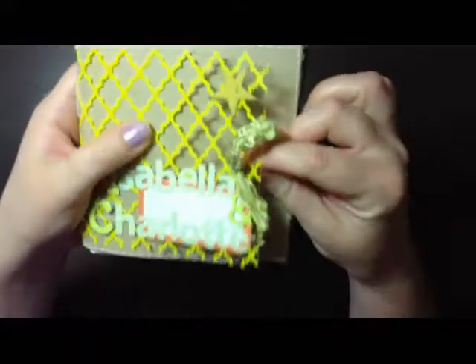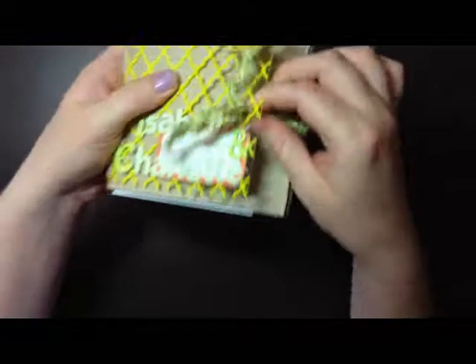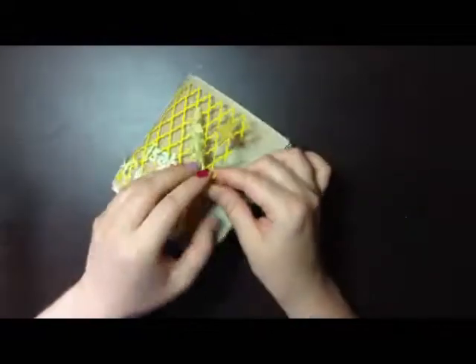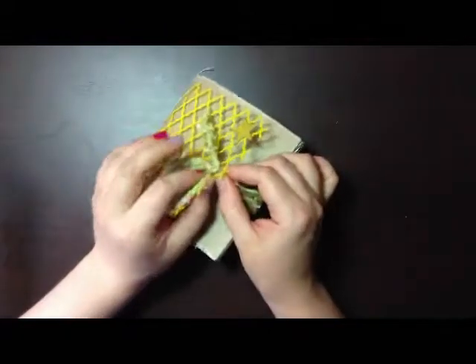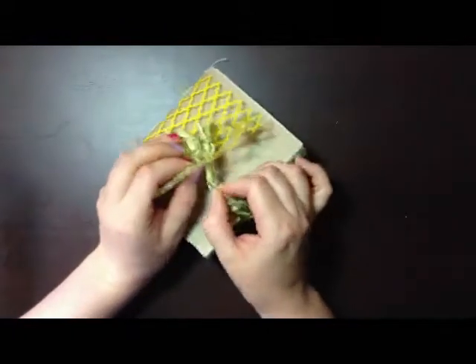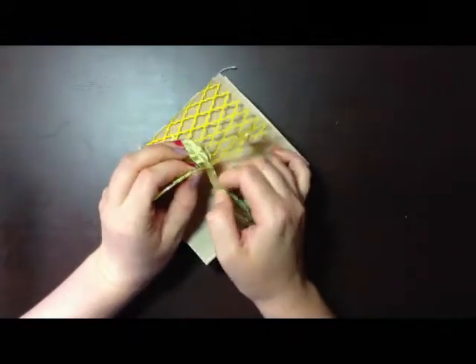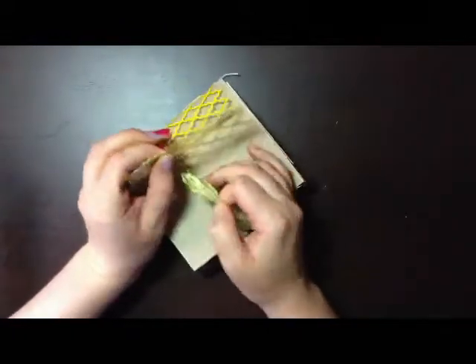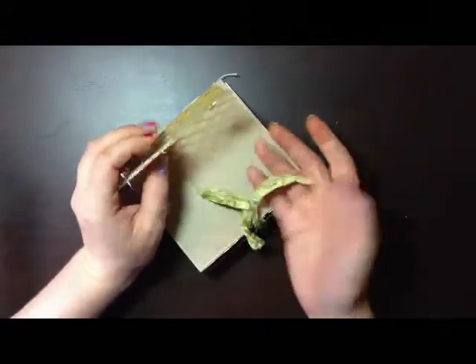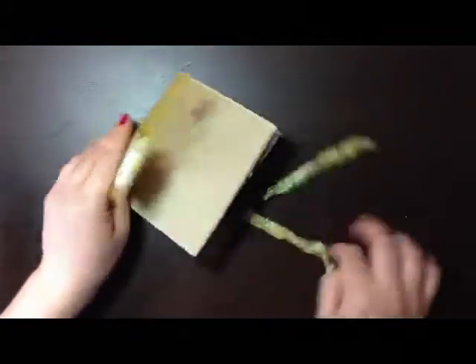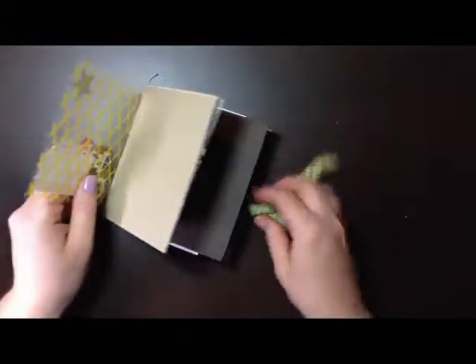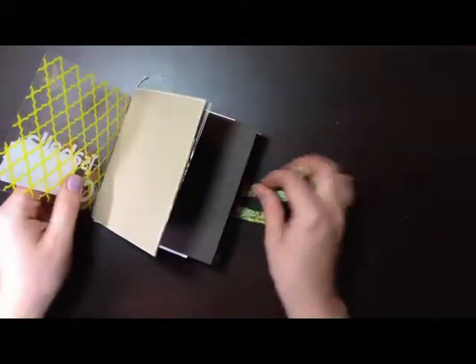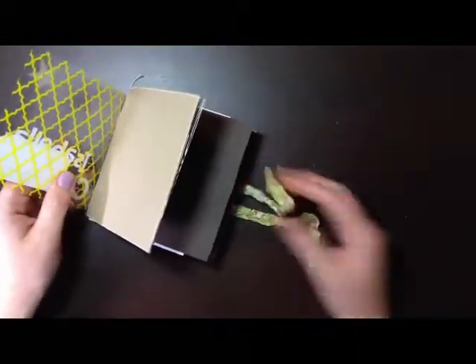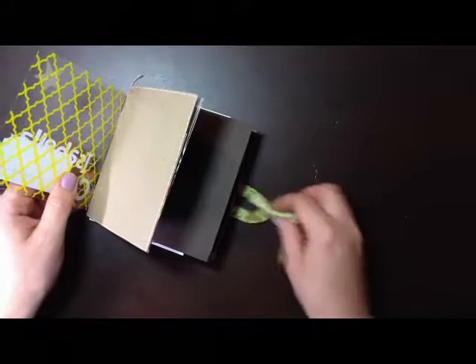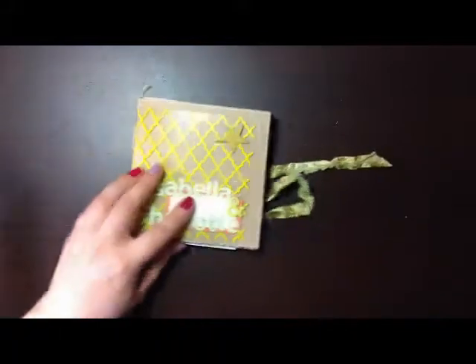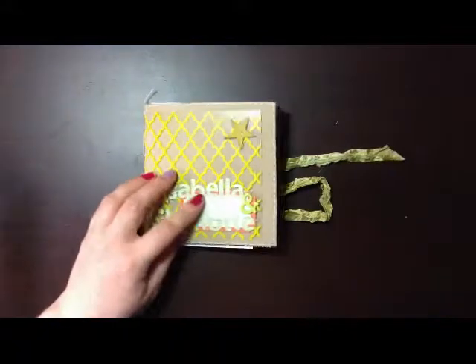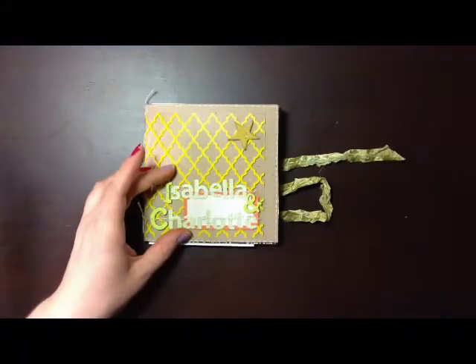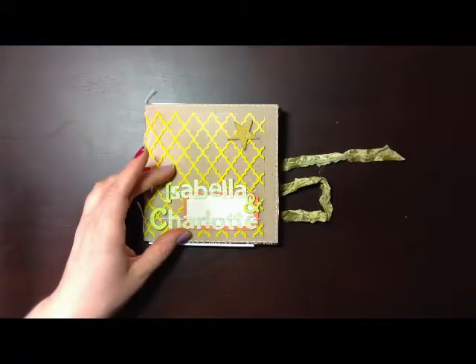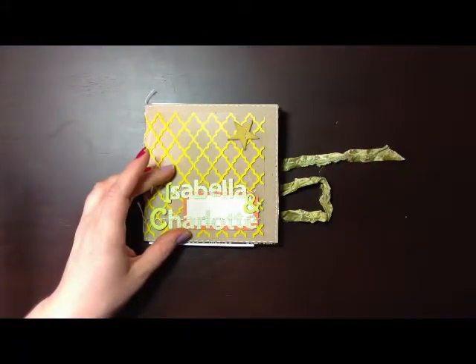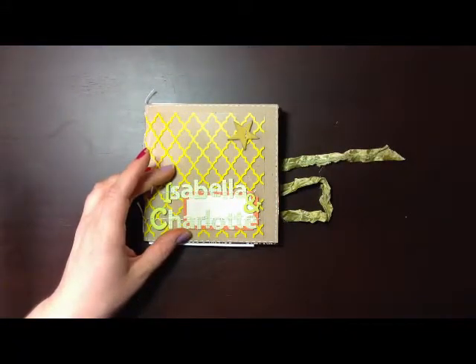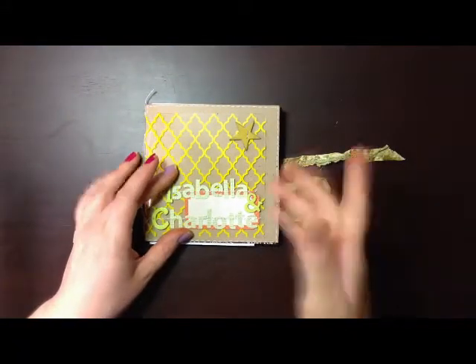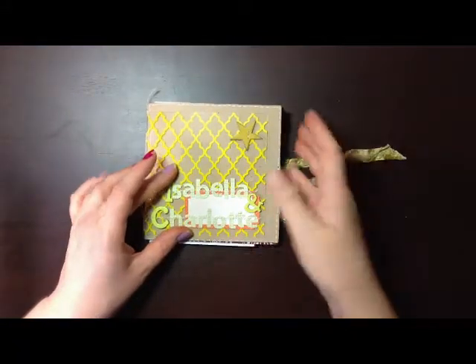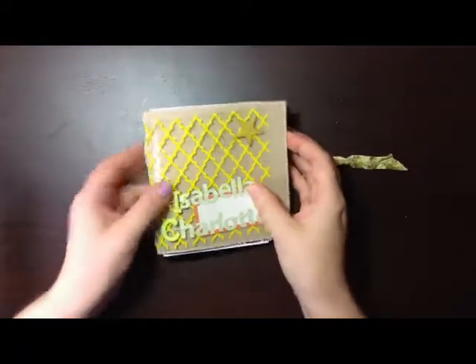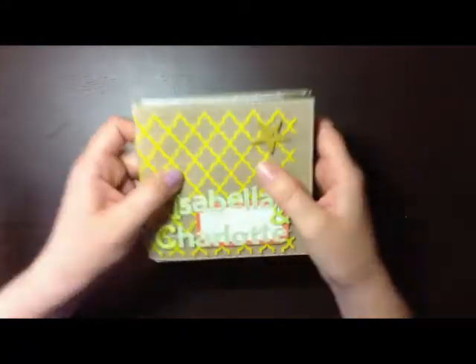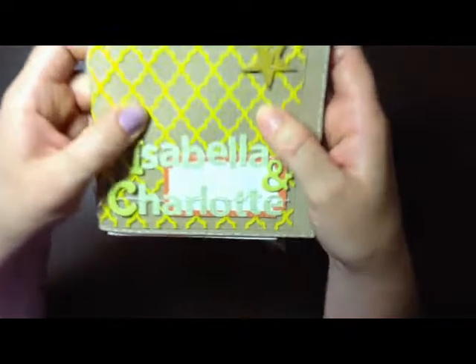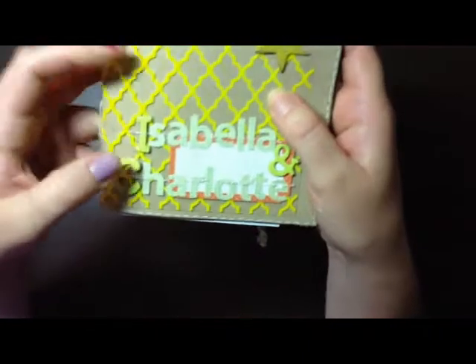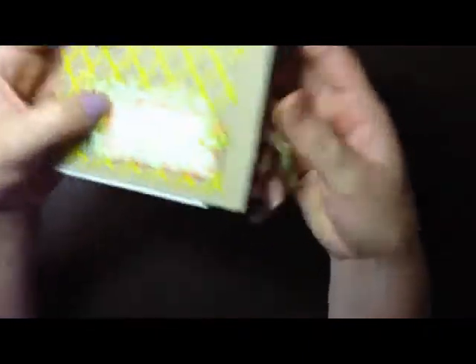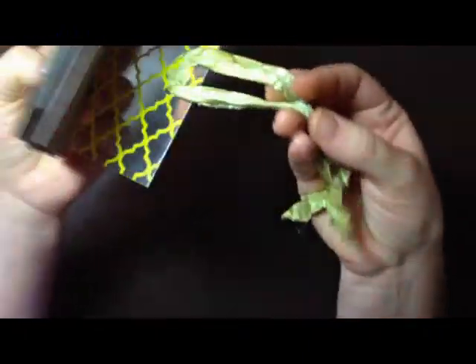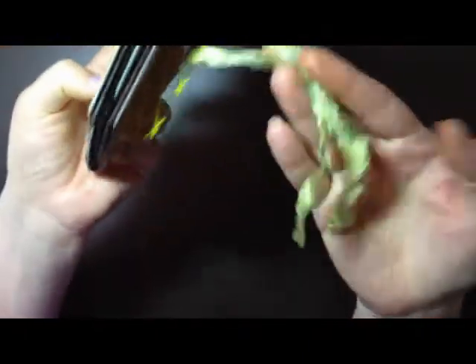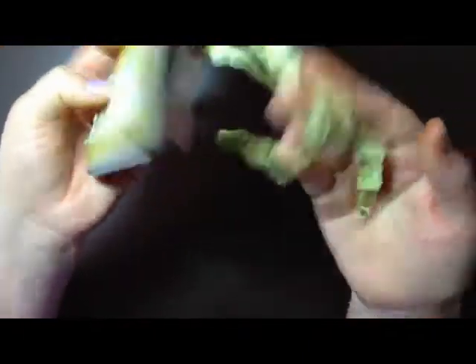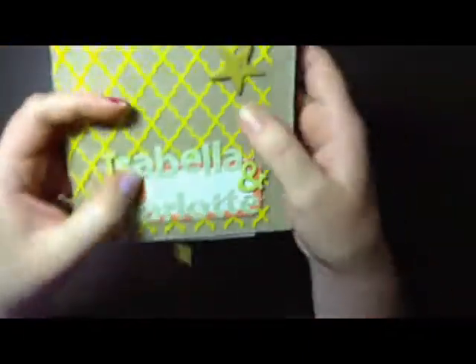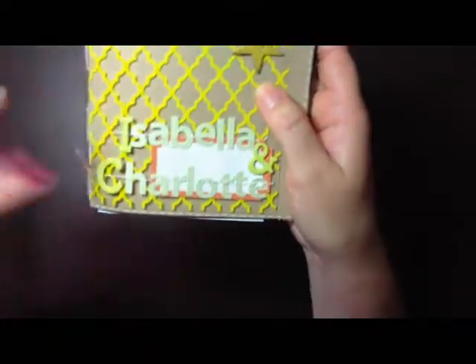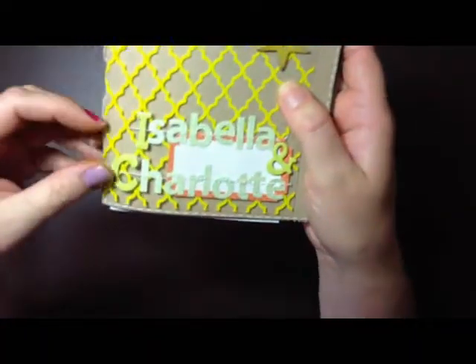All you do is pull the ribbon out. This is a ribbon that I made myself — it's just crinkly ribbon. It's like the seam binding ribbon you guys have in the States, but it's a bit different. So I'm going to try and buy some of the one from the USA.